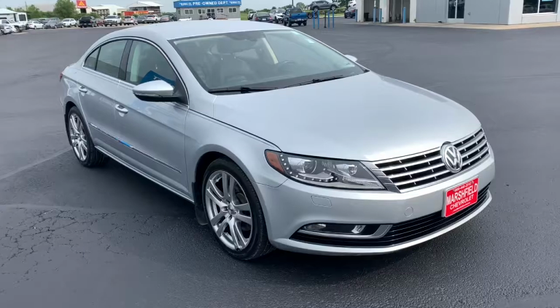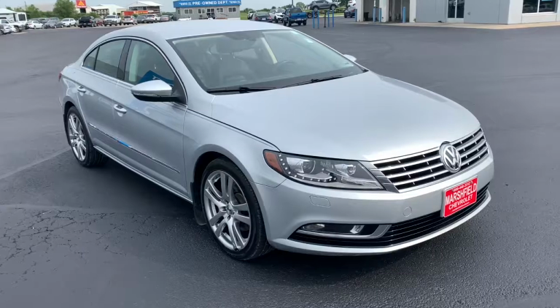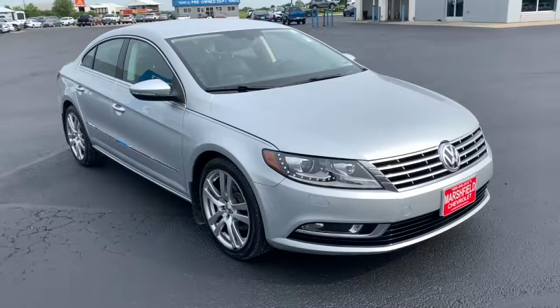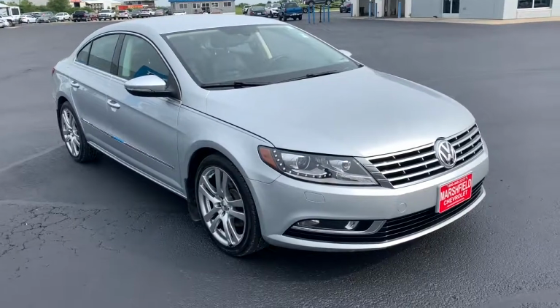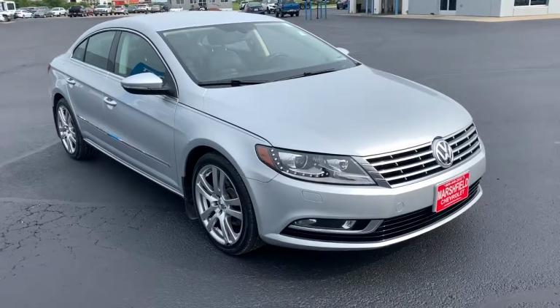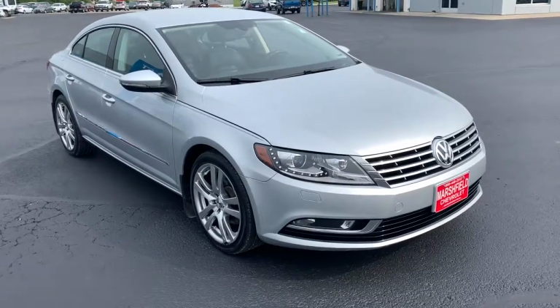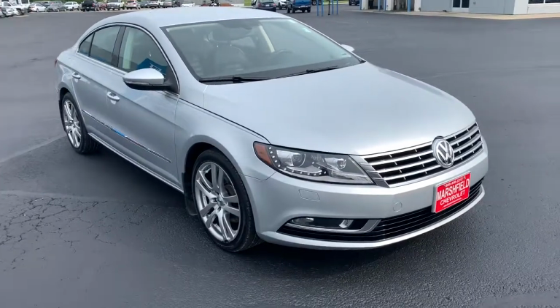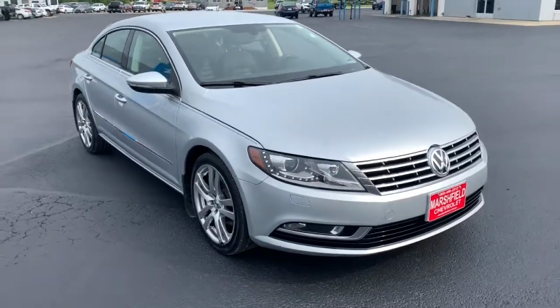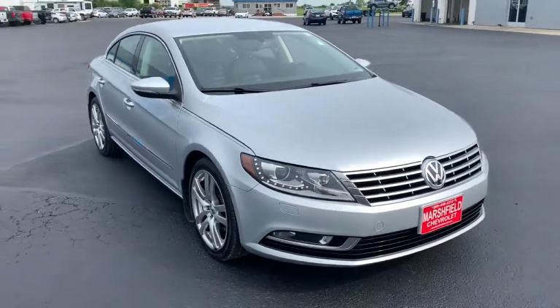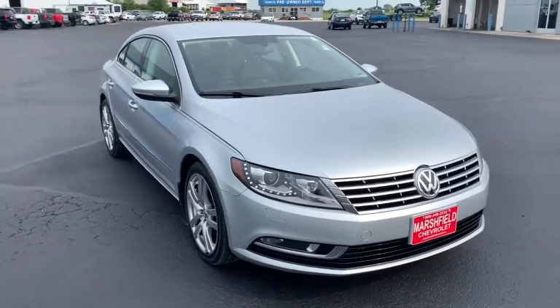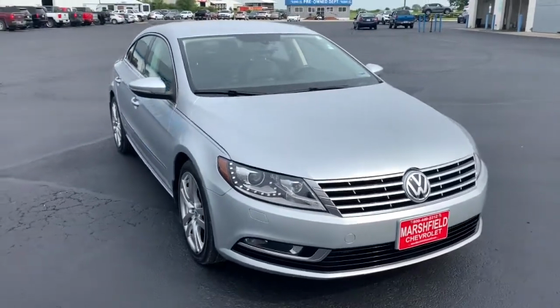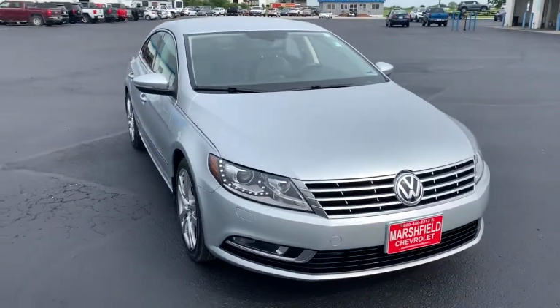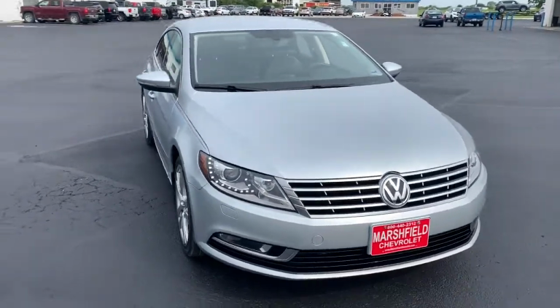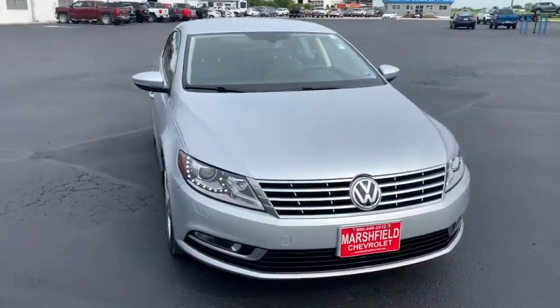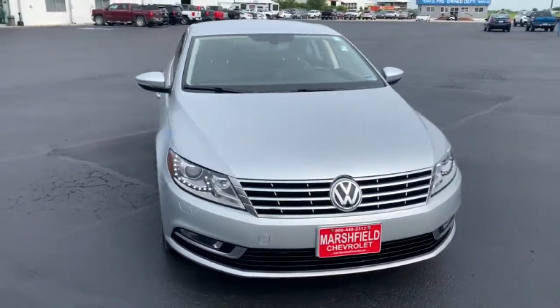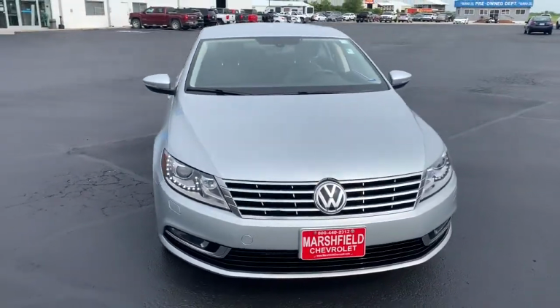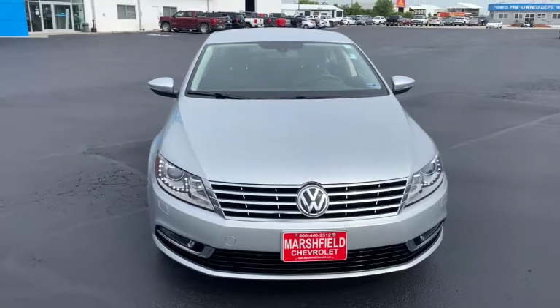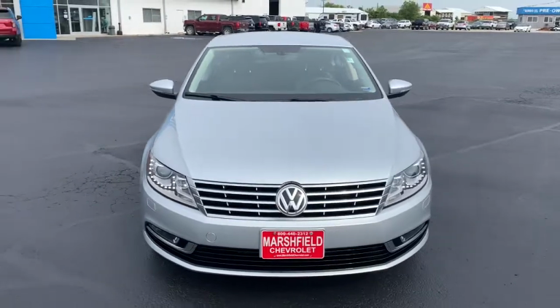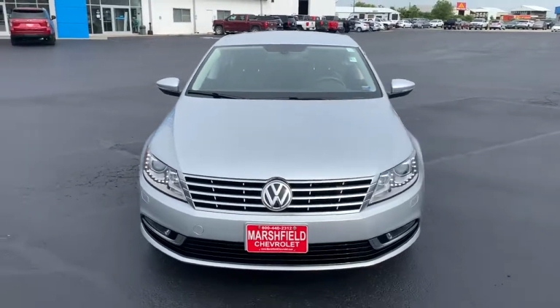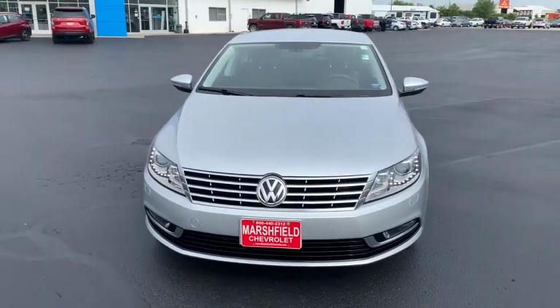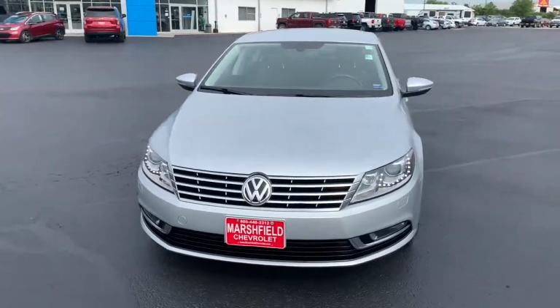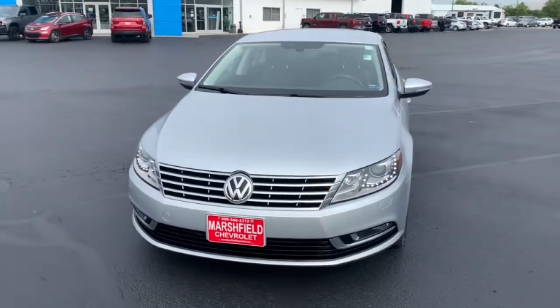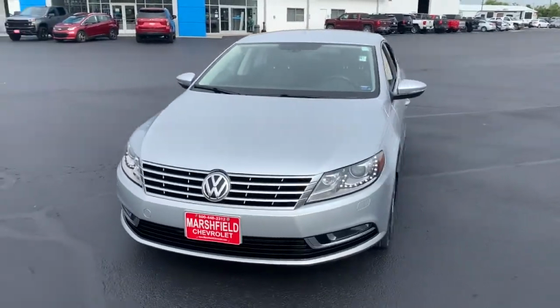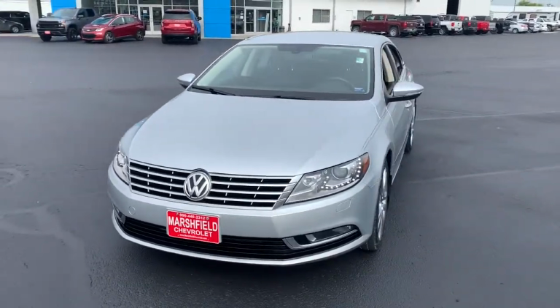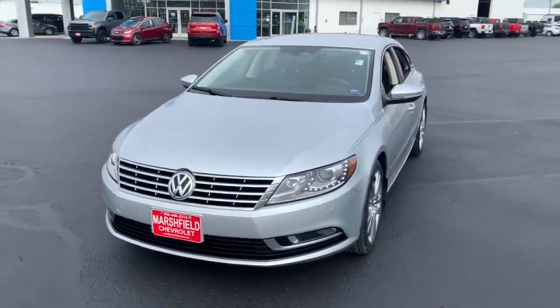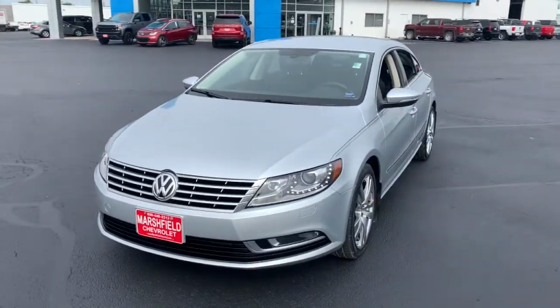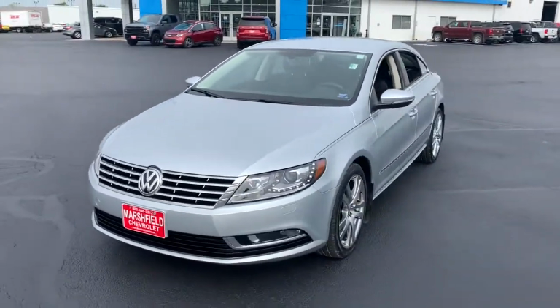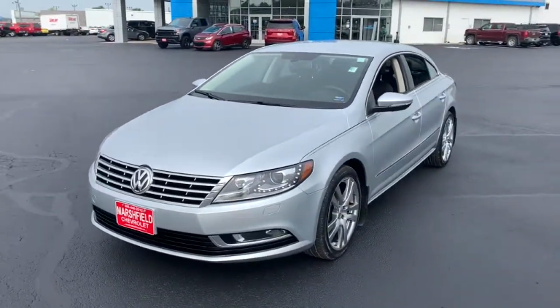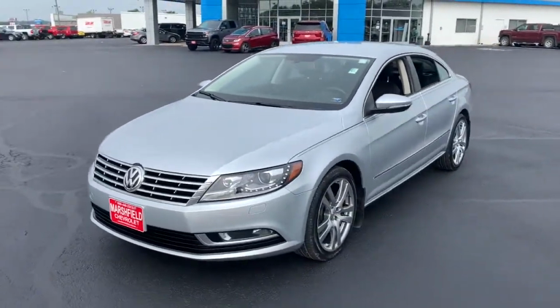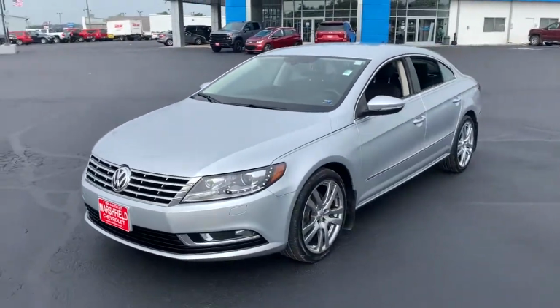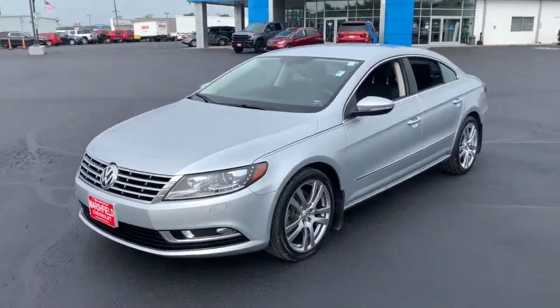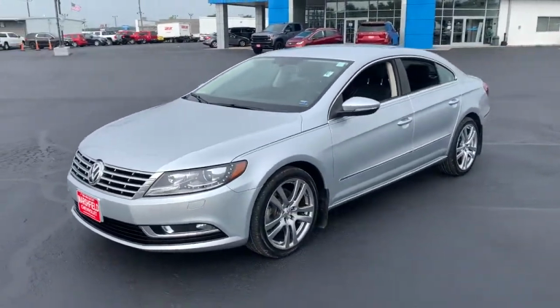Take a moment to check out the 2013 Volkswagen CC. This vehicle still has fewer than 45,000 miles on the clock, so it won't last long.